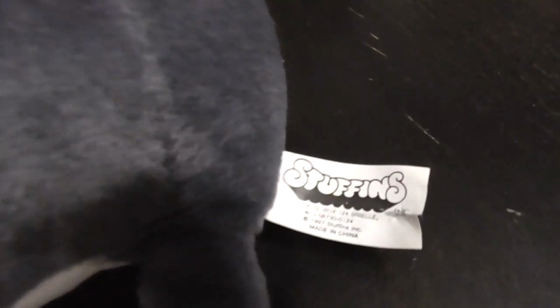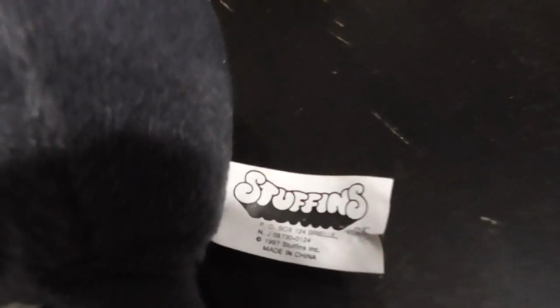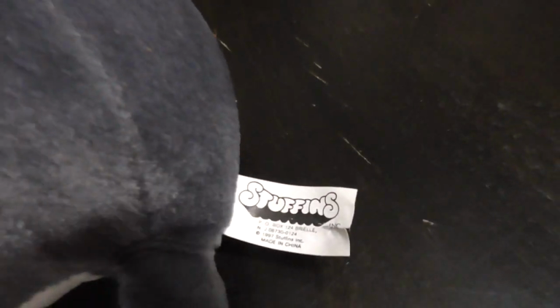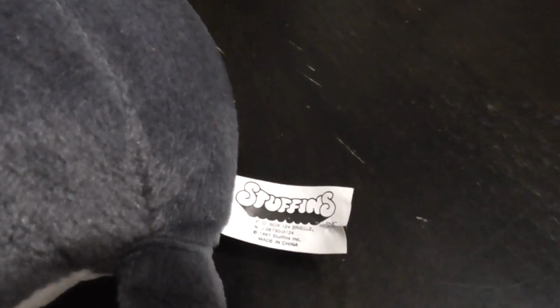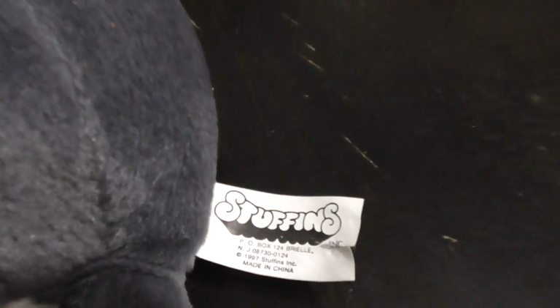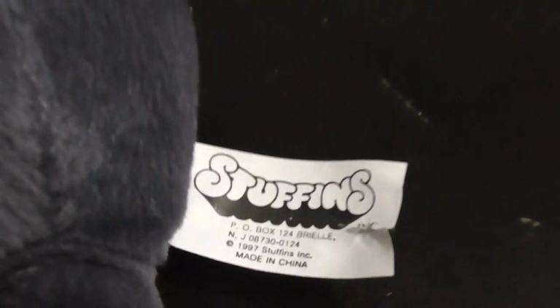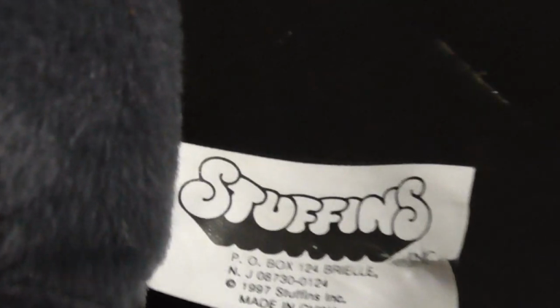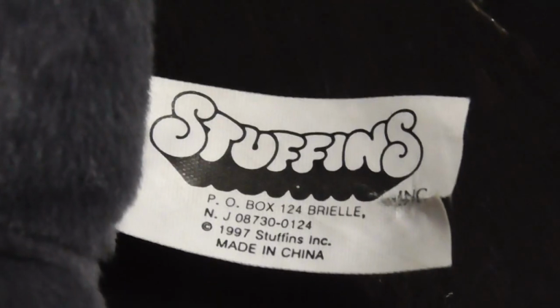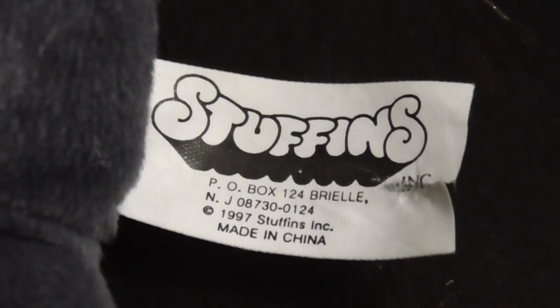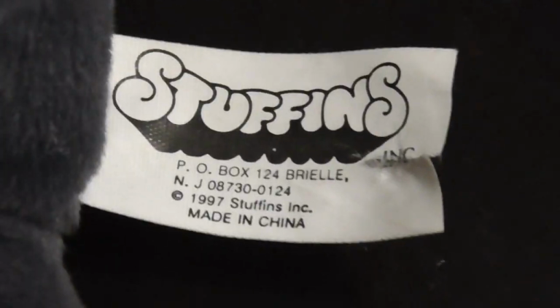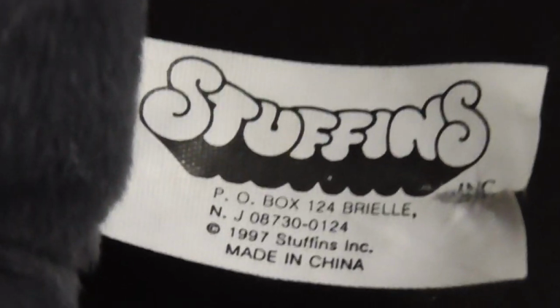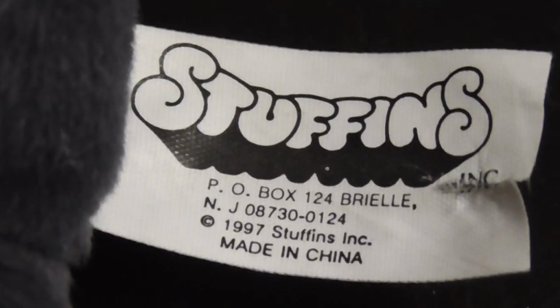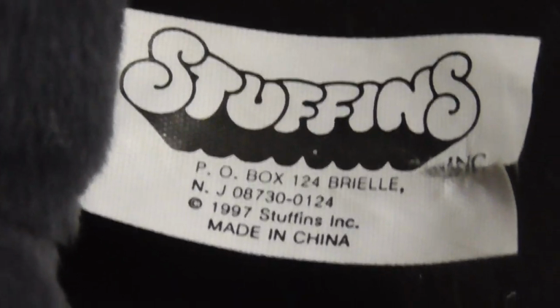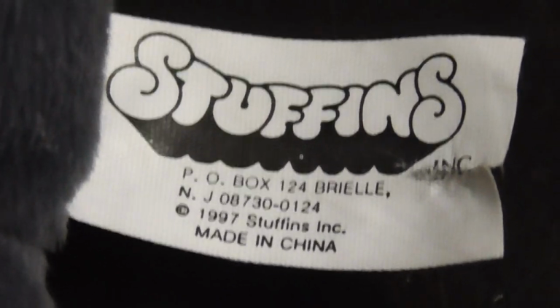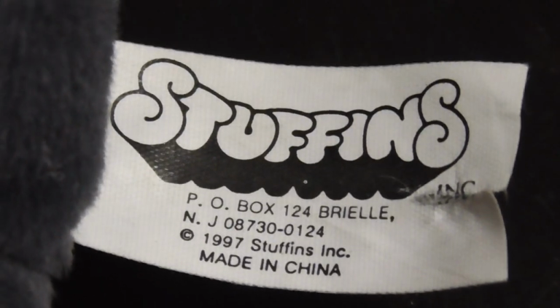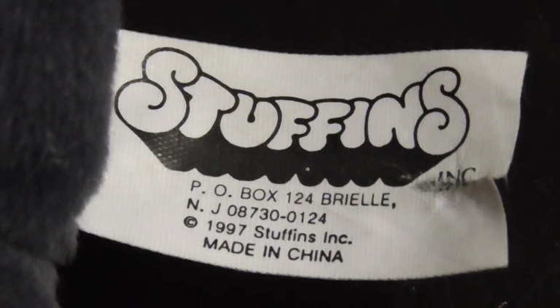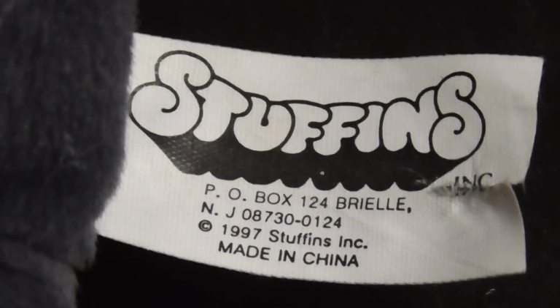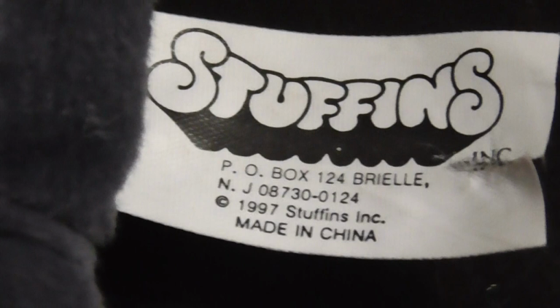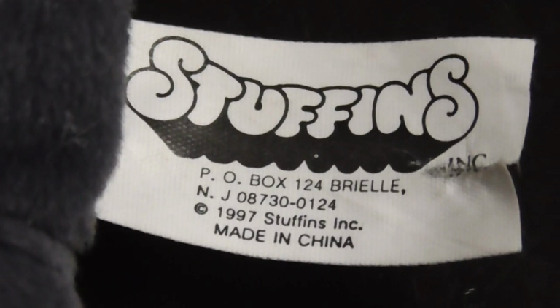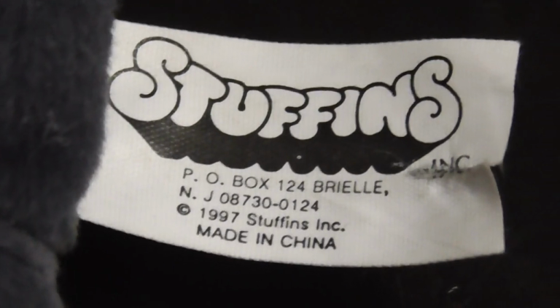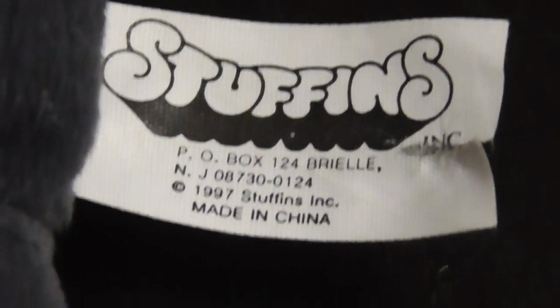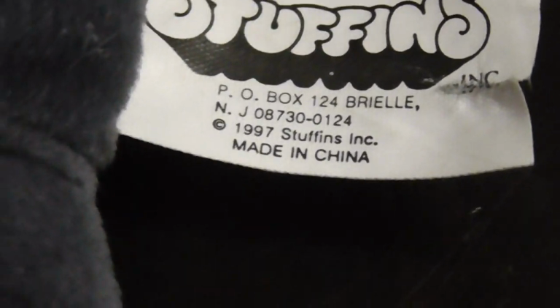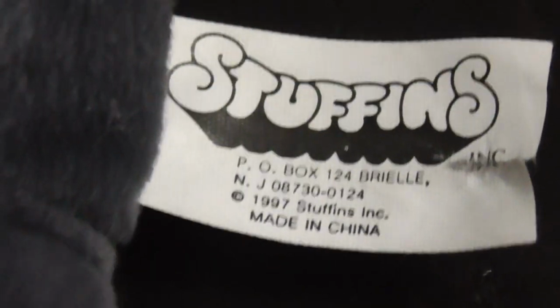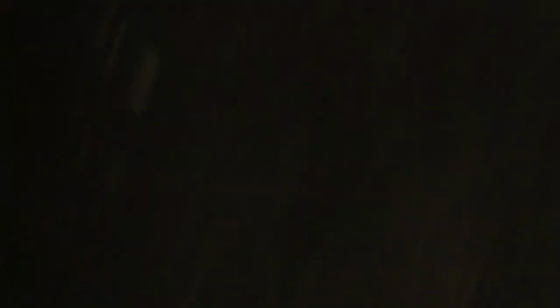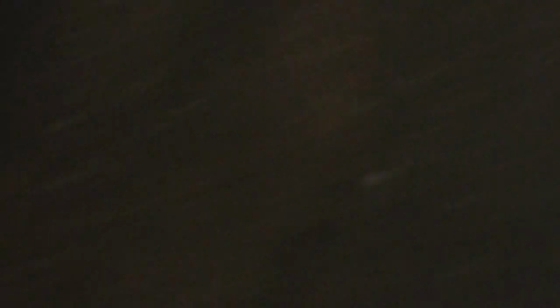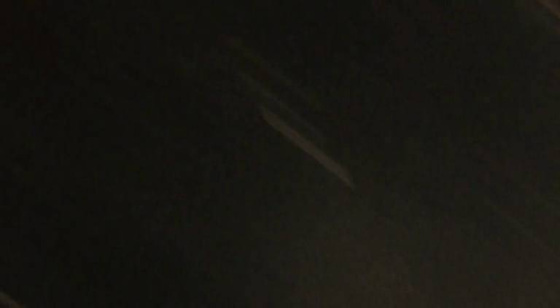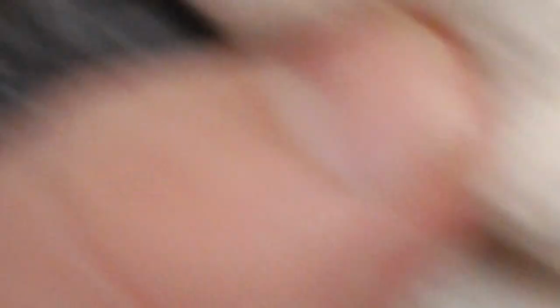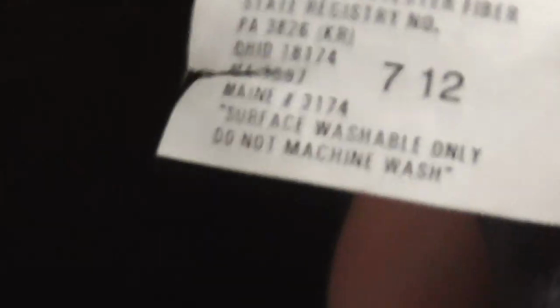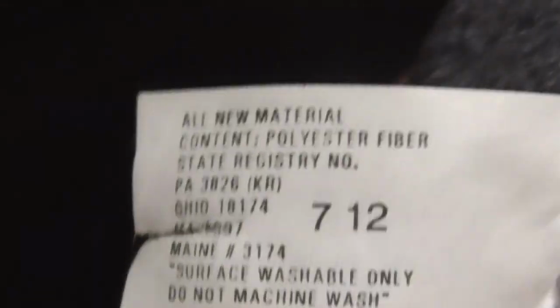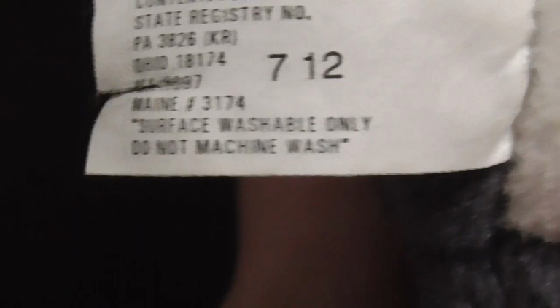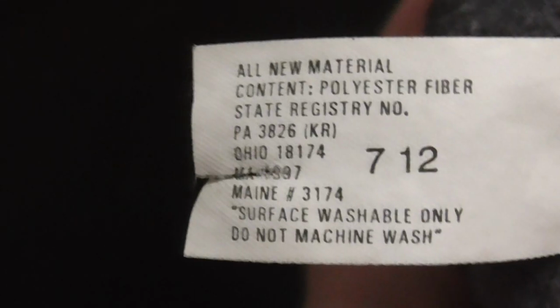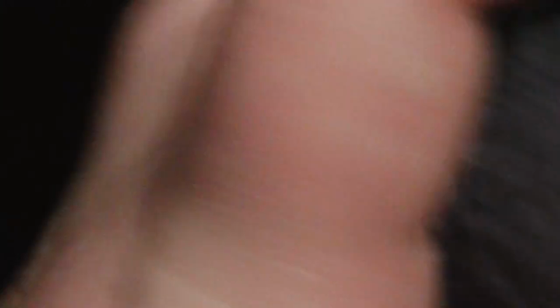This is the tag right there — copyright 1997 Stuffin's Inc, handmade in China. And there's the back of the tag.